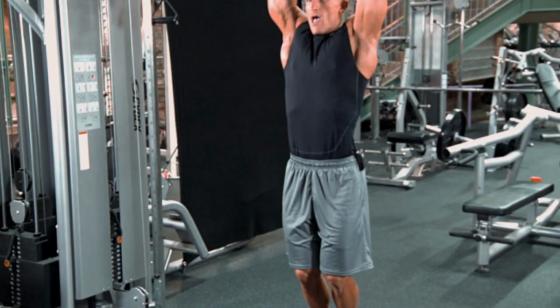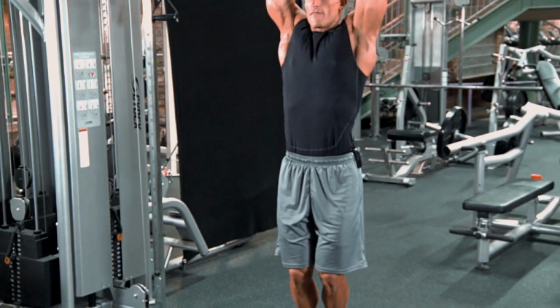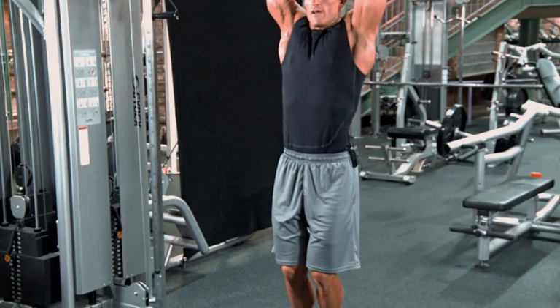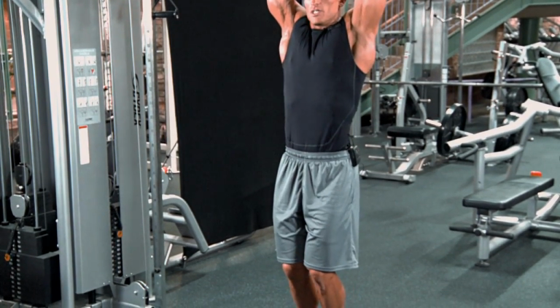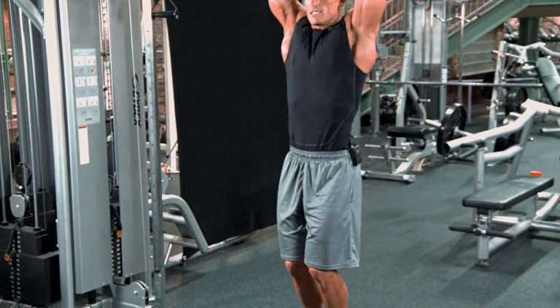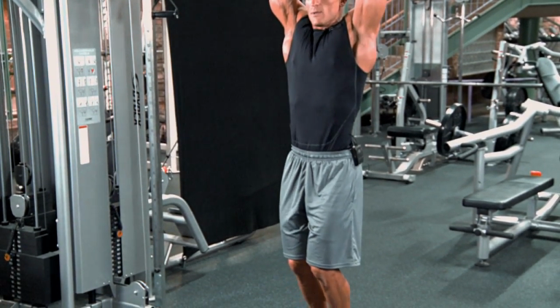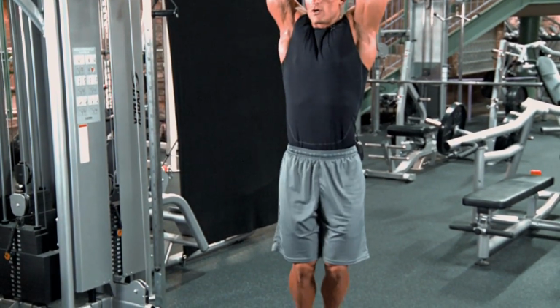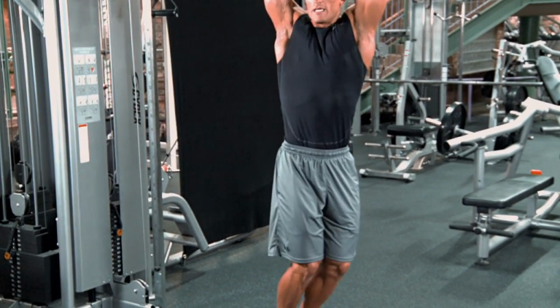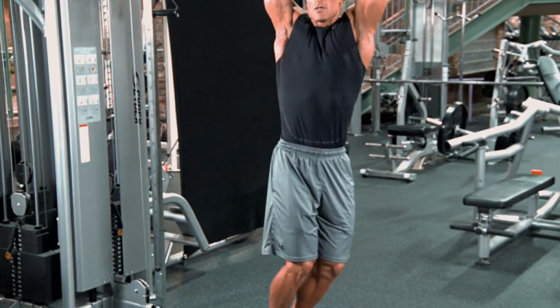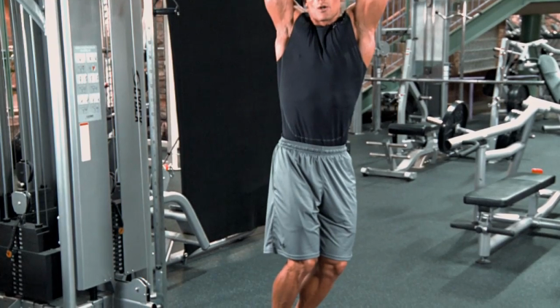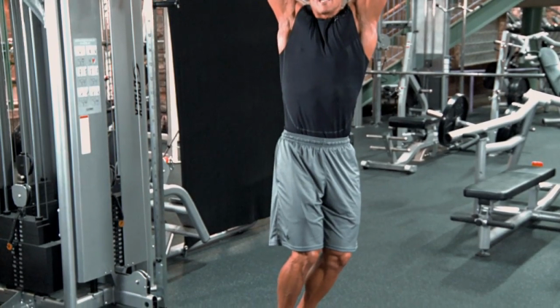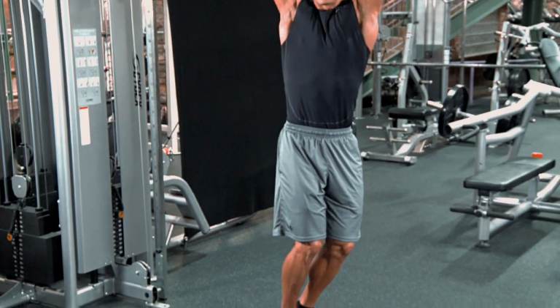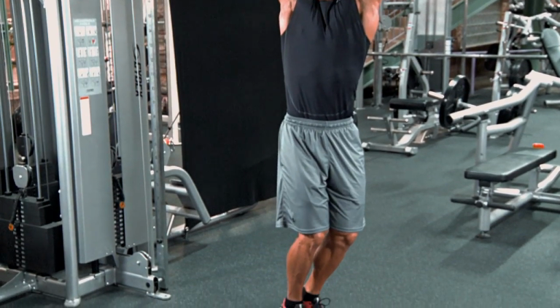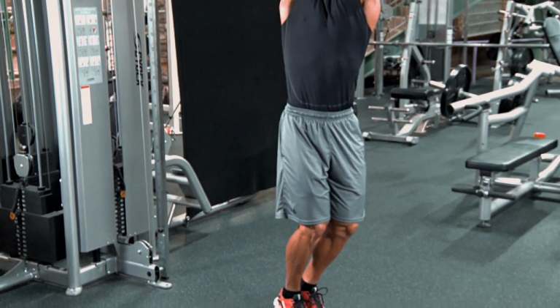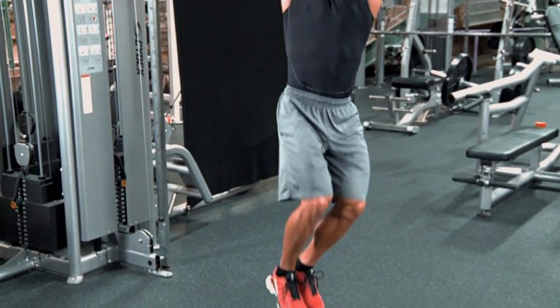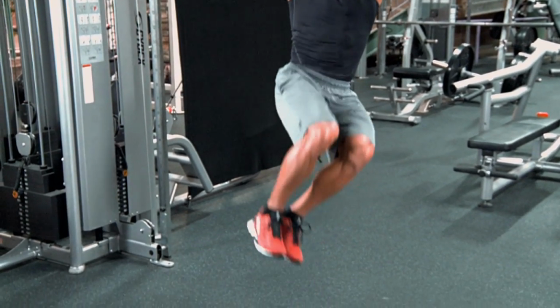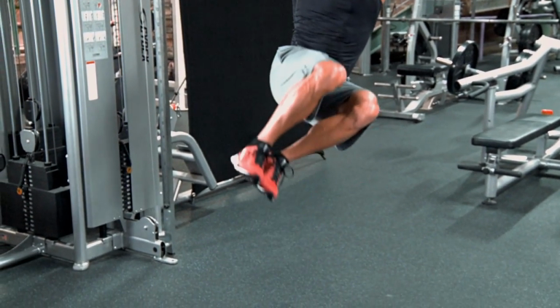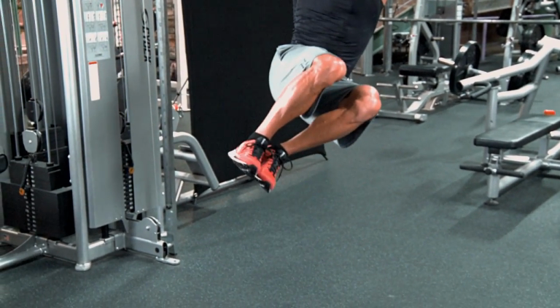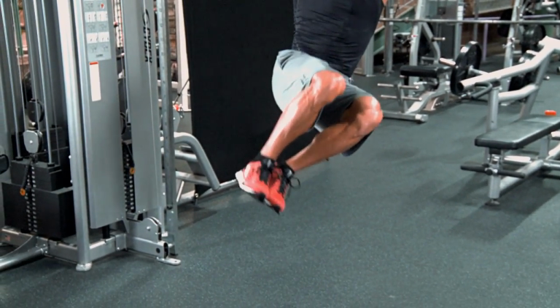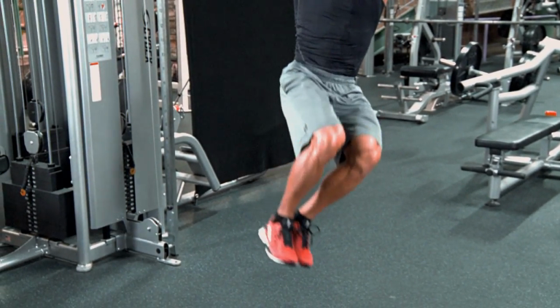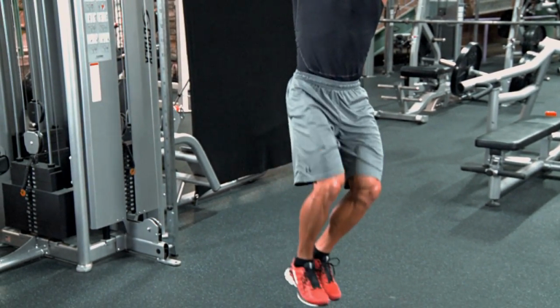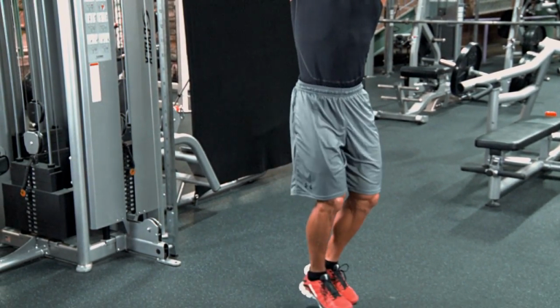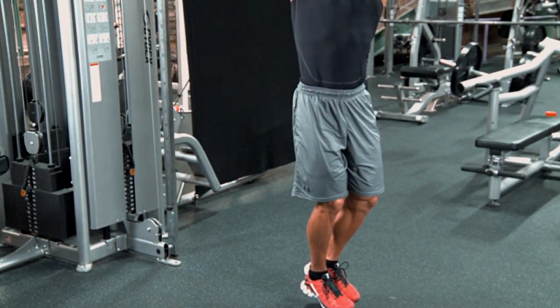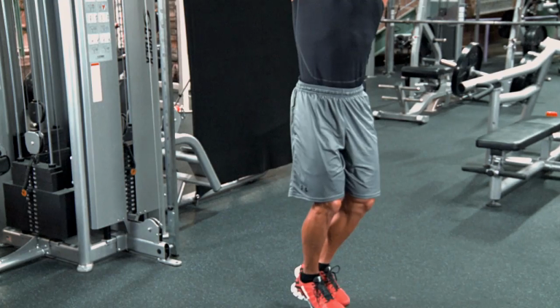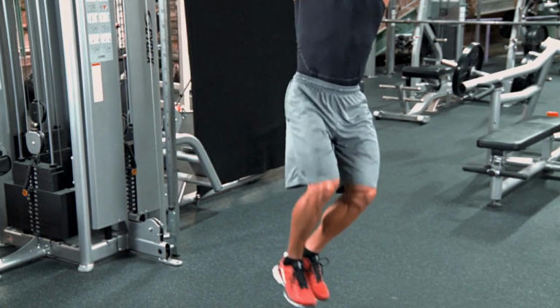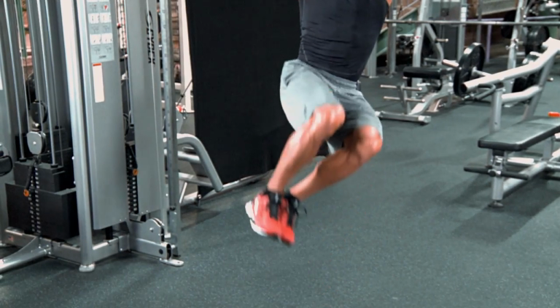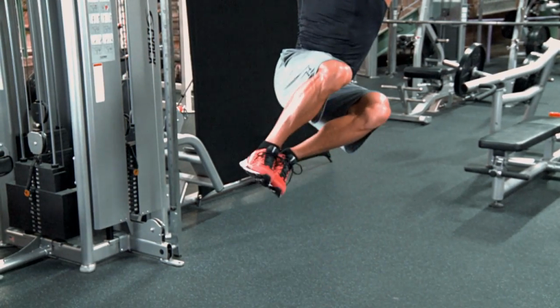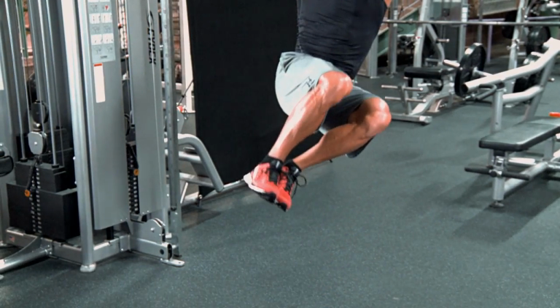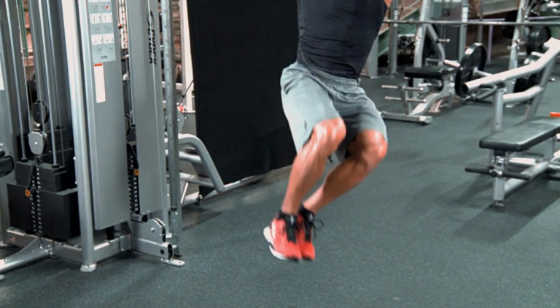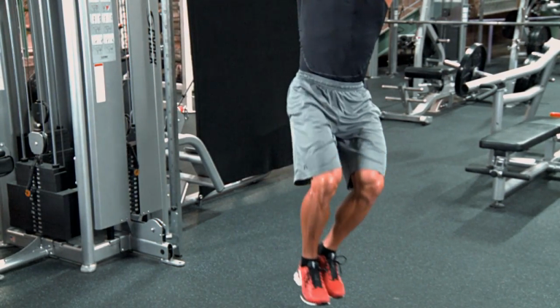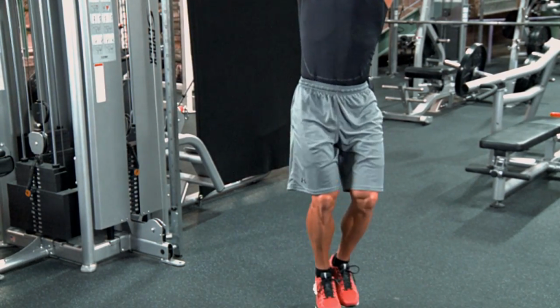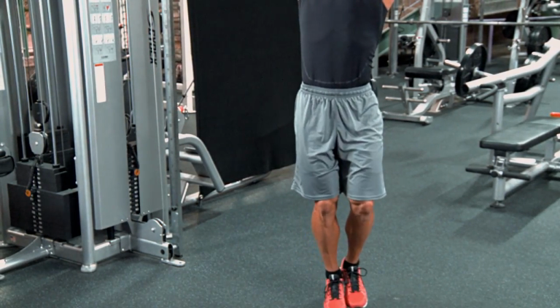The third variation is going to work your obliques. You want to go ahead and turn to the side, bring your knees up to the side, squeeze, back down, squeeze, and back down.